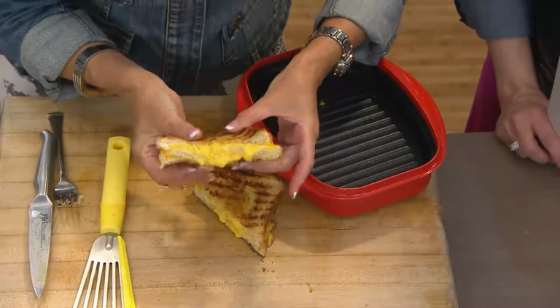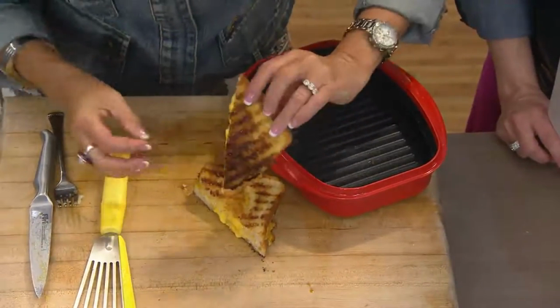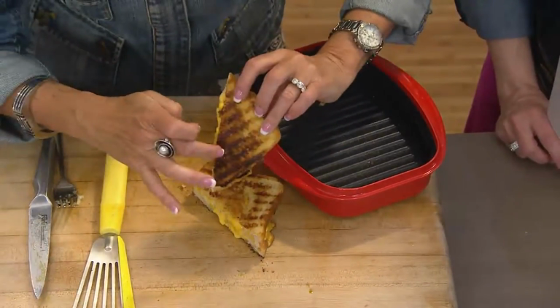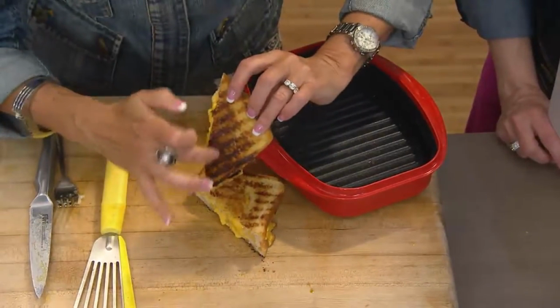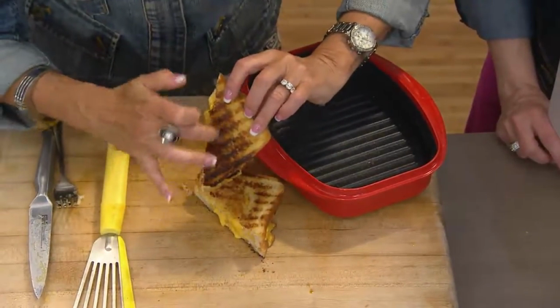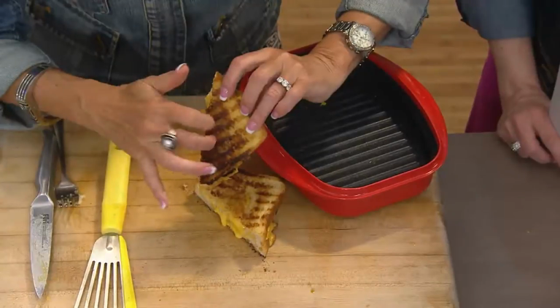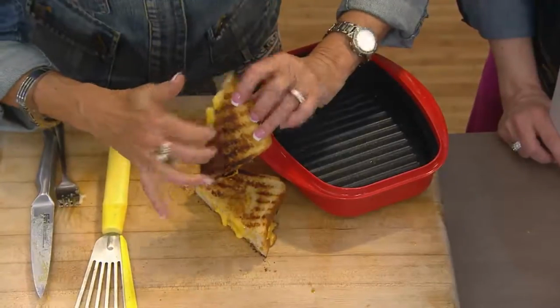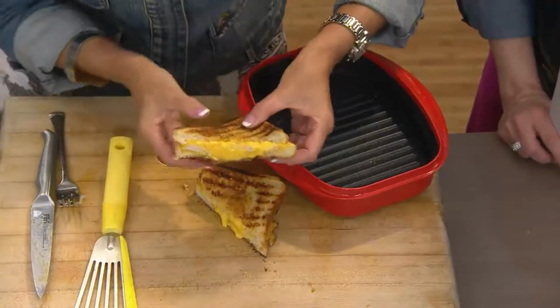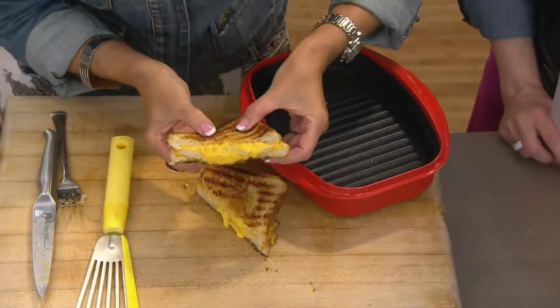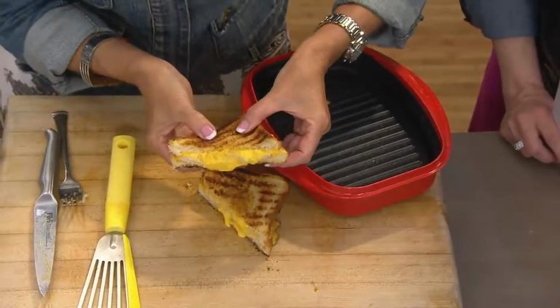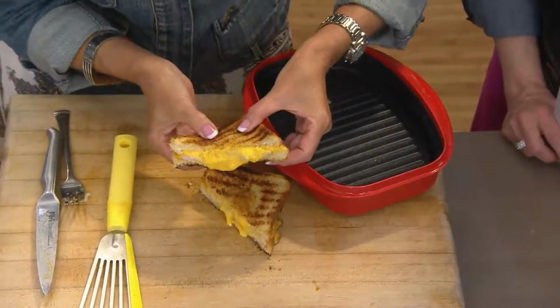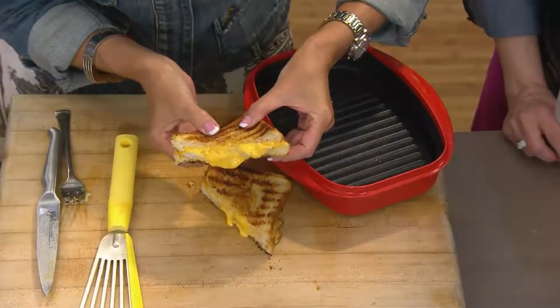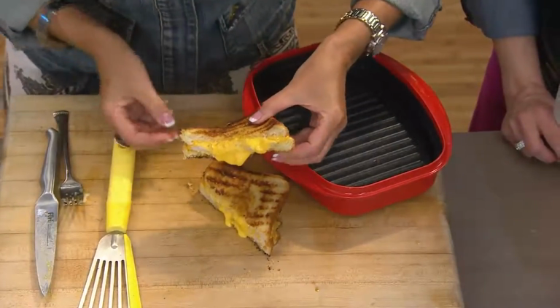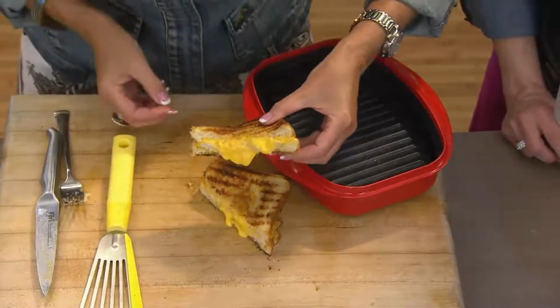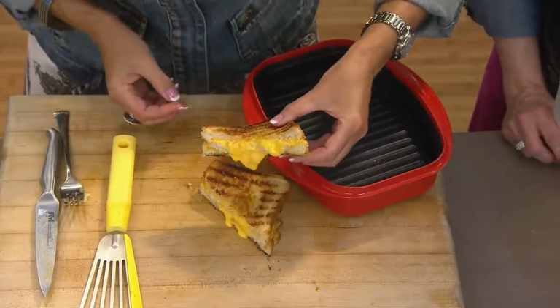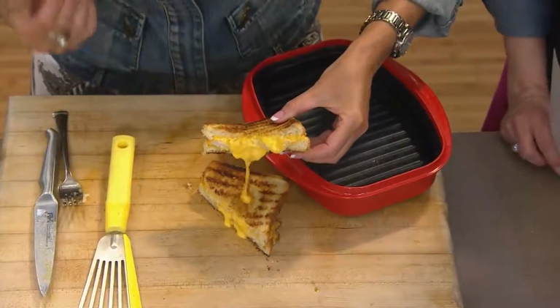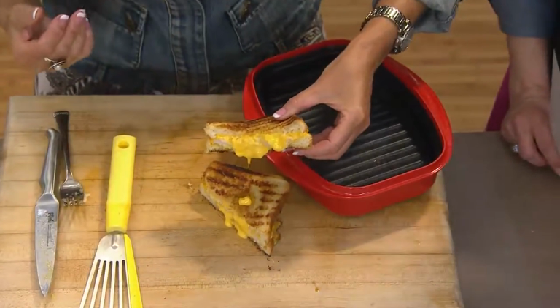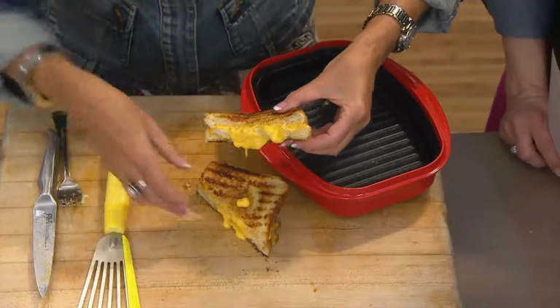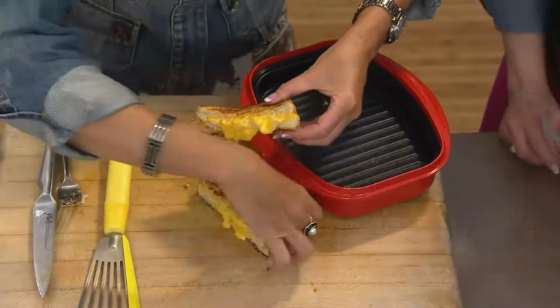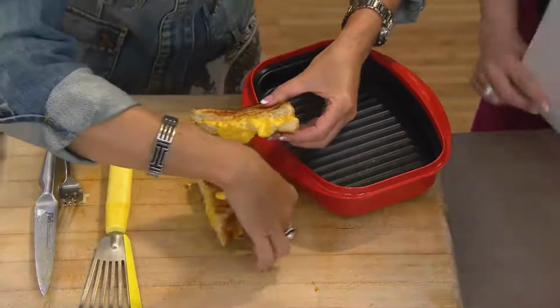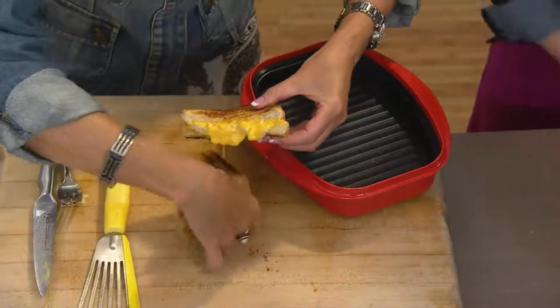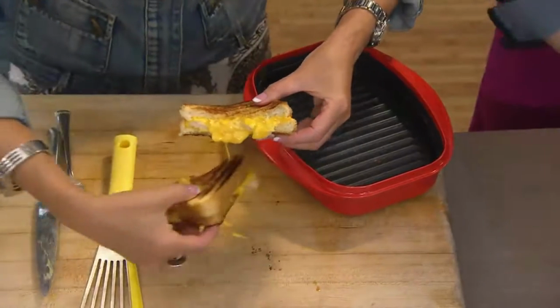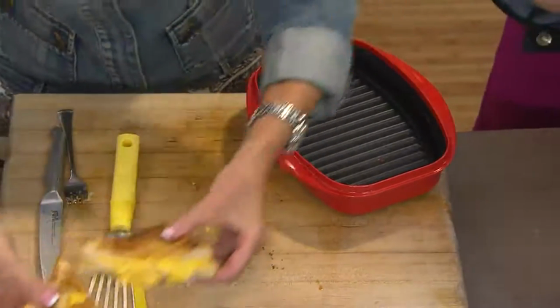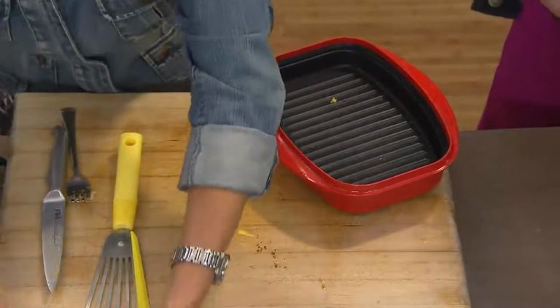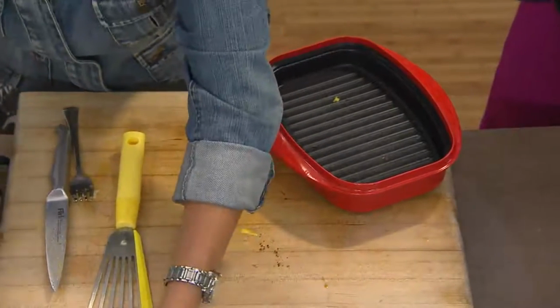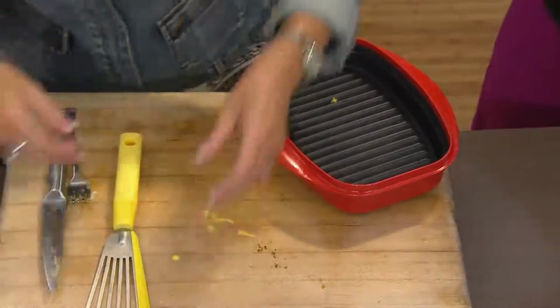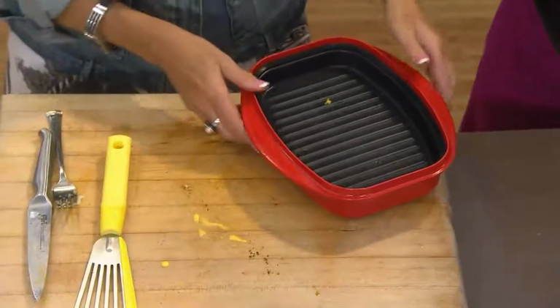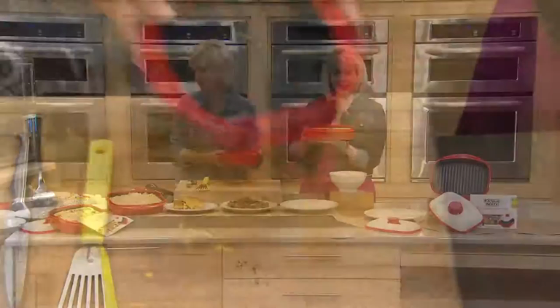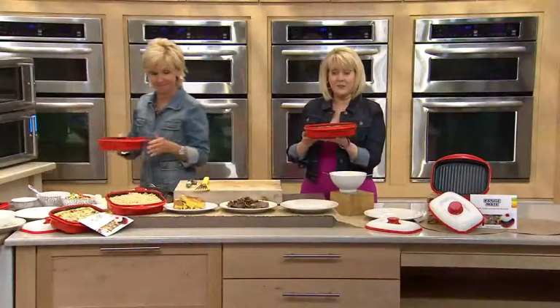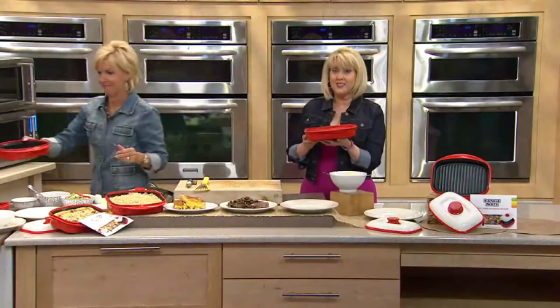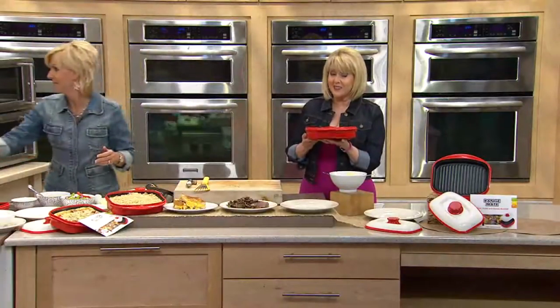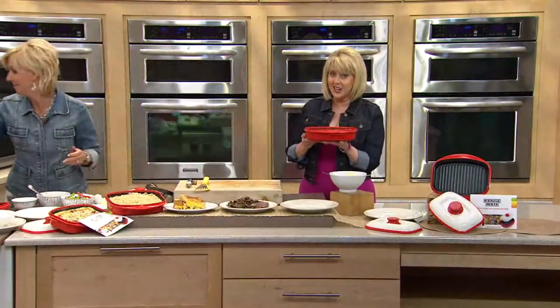But bread in a microwave — look at the crunch on this! You can hear it. This is what a grilled cheese sandwich should look like, and this is out of a microwave. That never happened before.